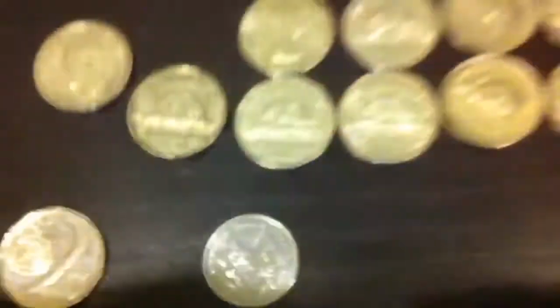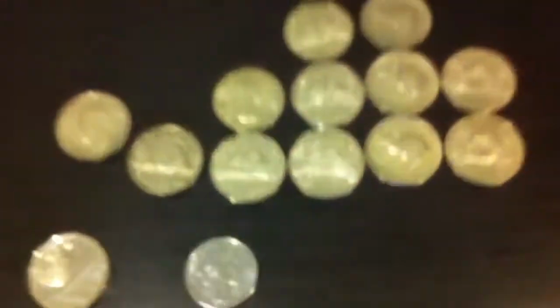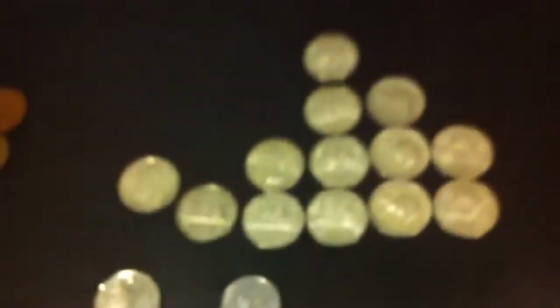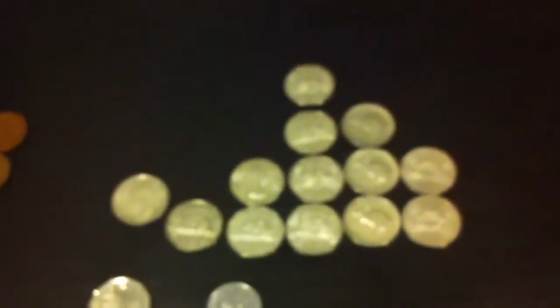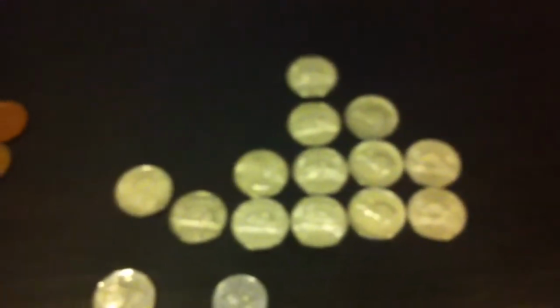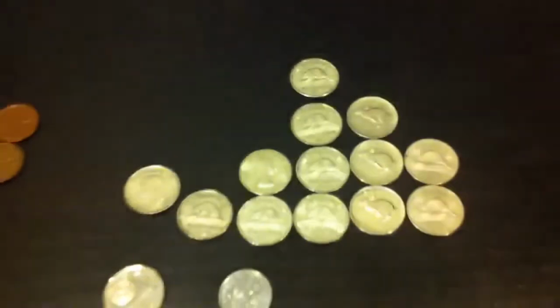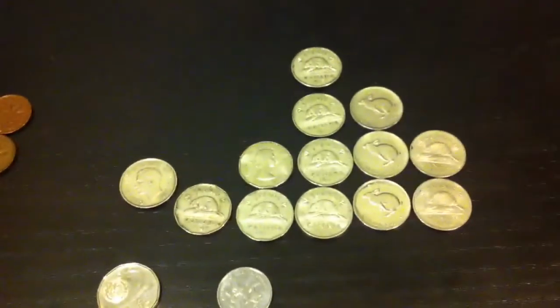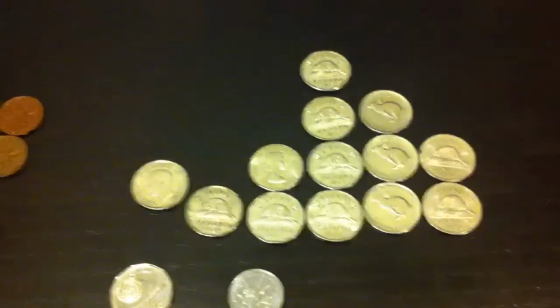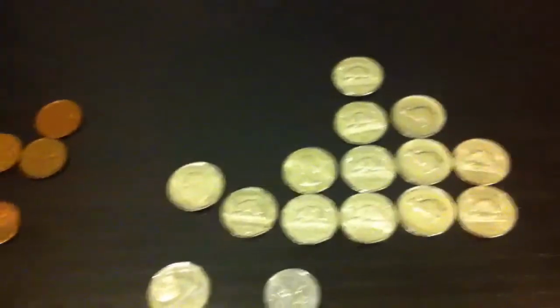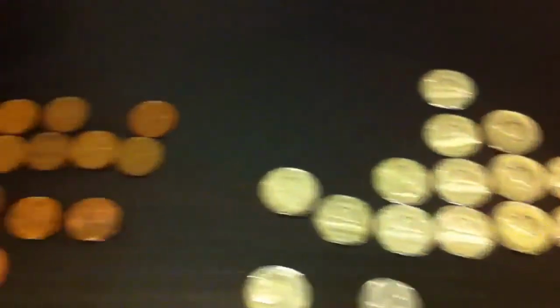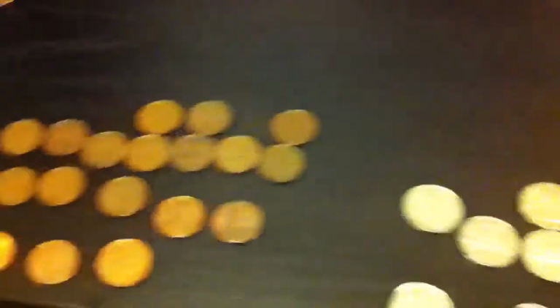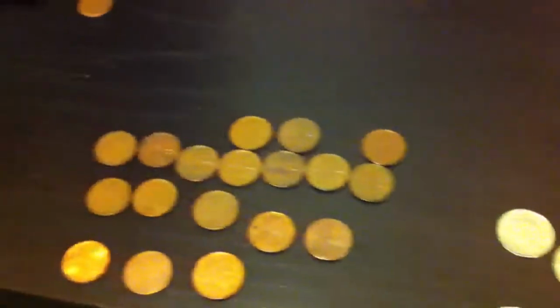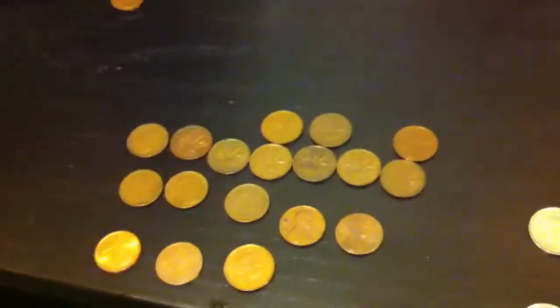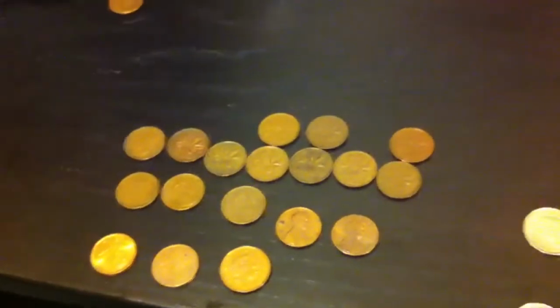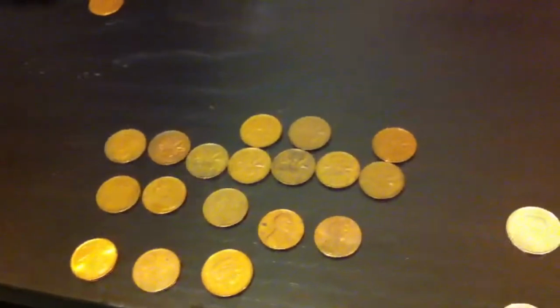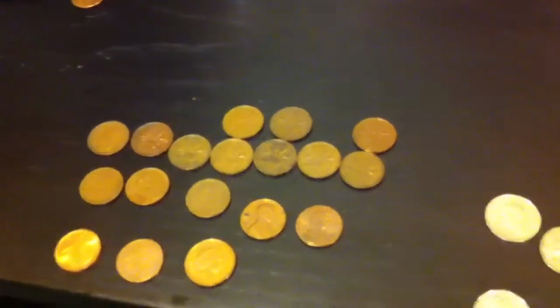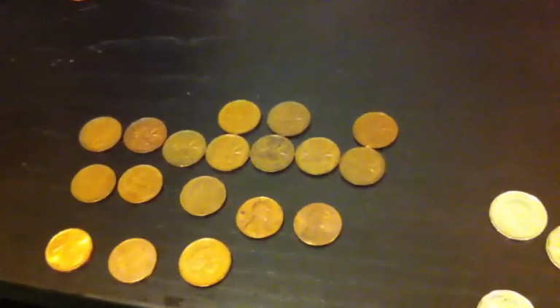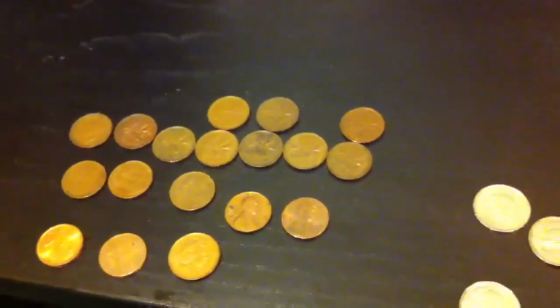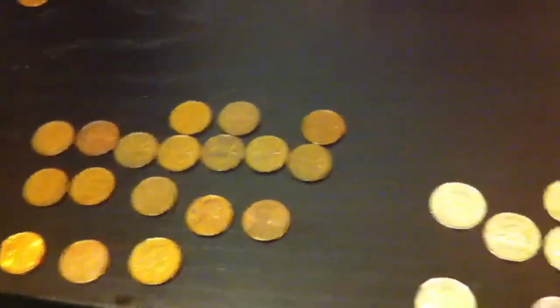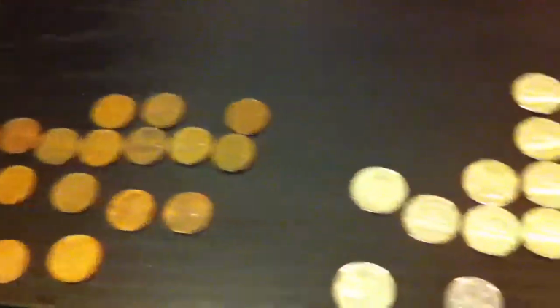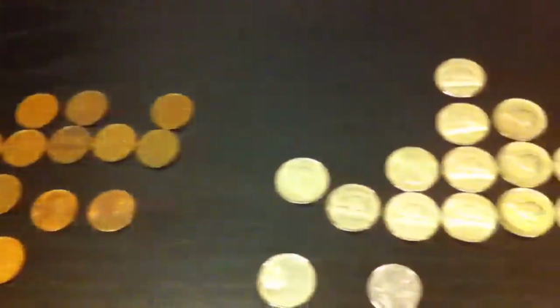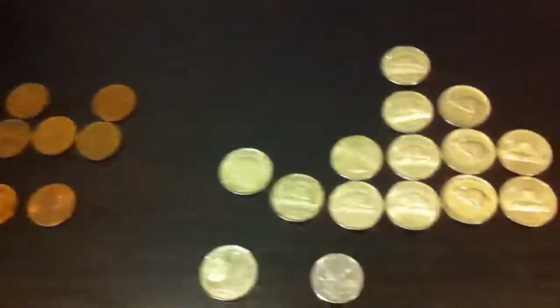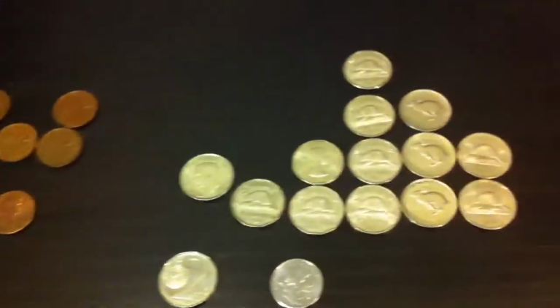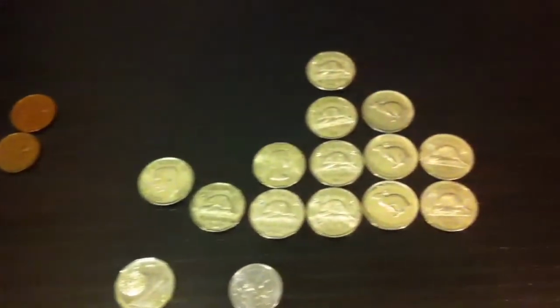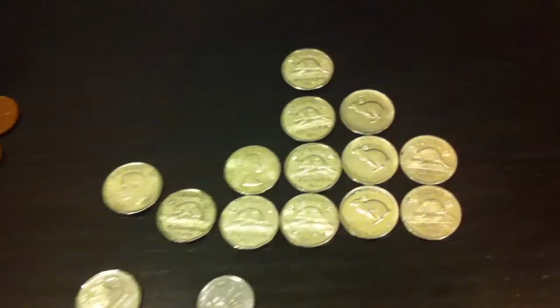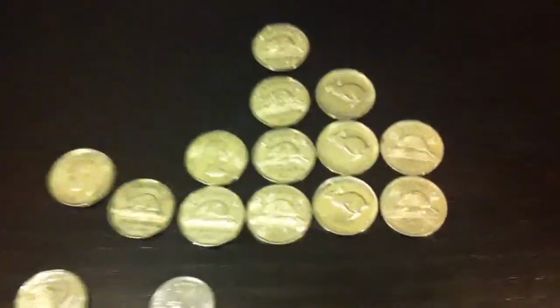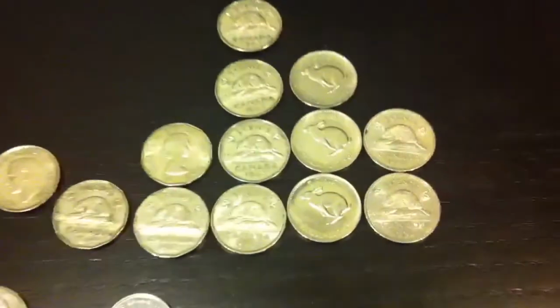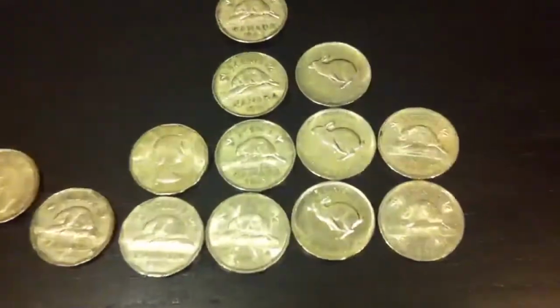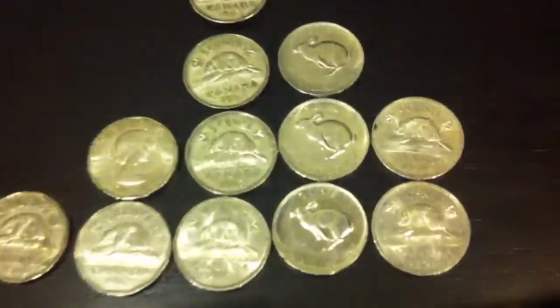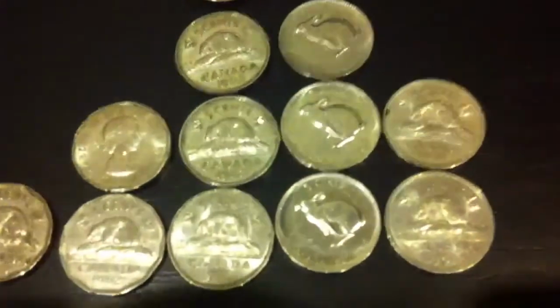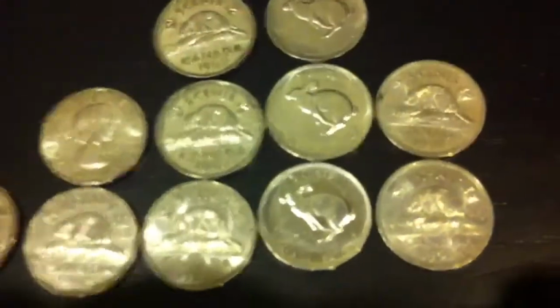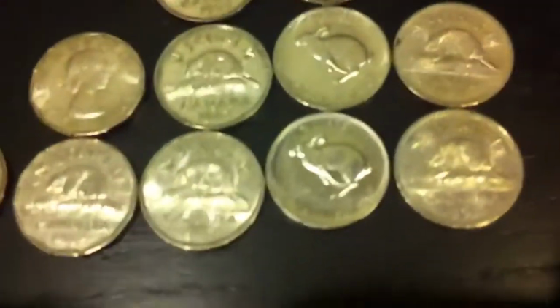And there you have it. These are my coin roll hunting finds for the last week or so. I hope you enjoyed it. Please rate, comment, and subscribe.